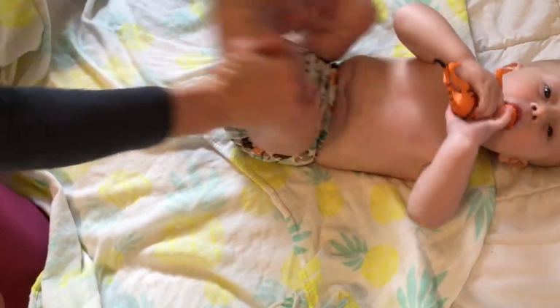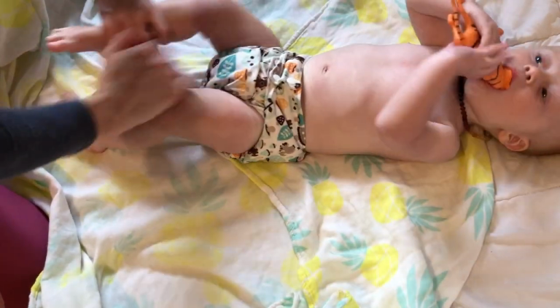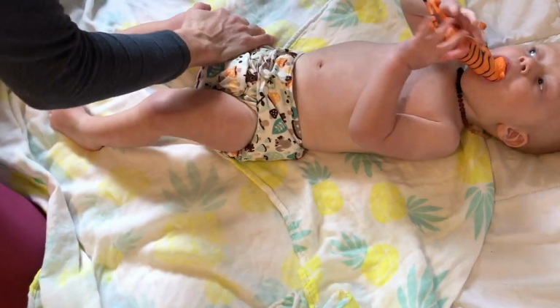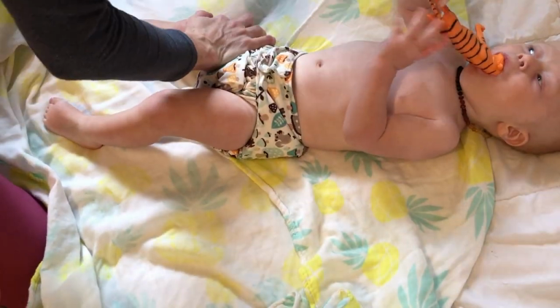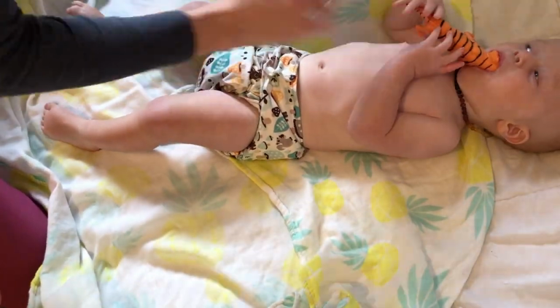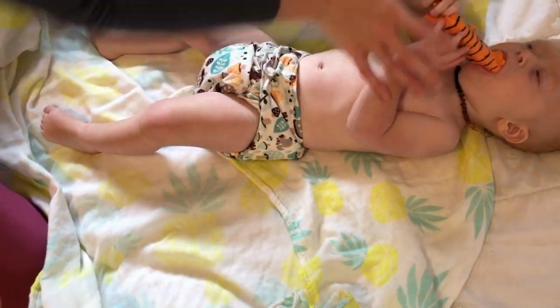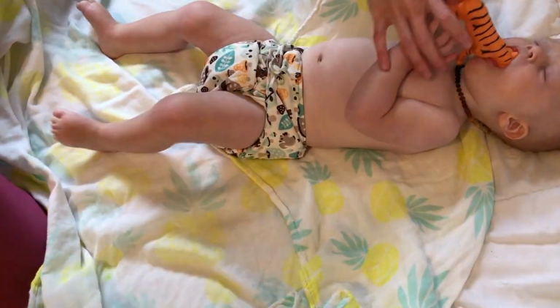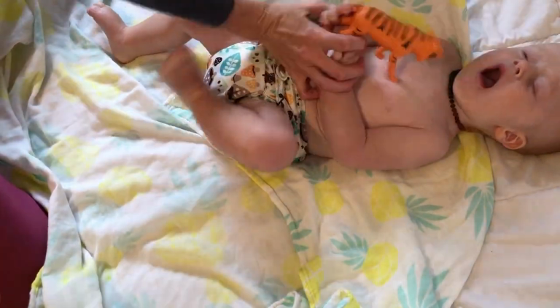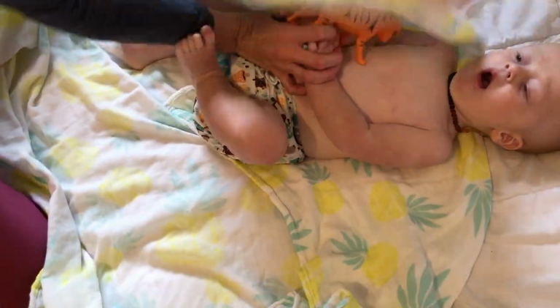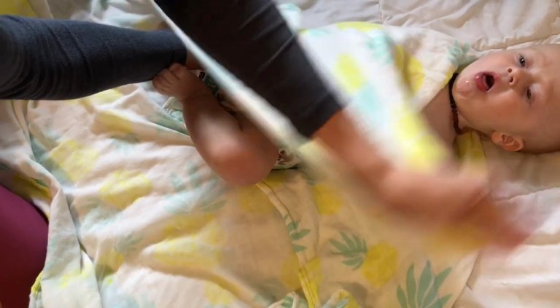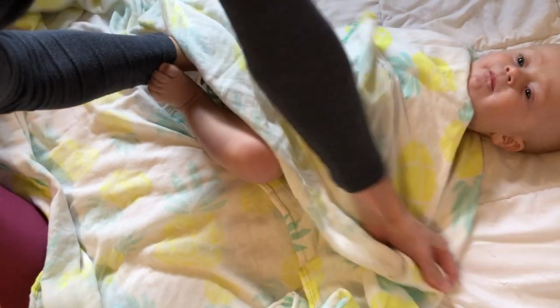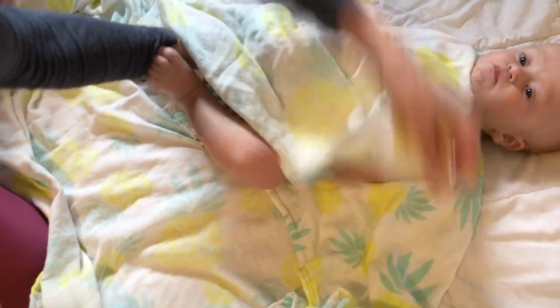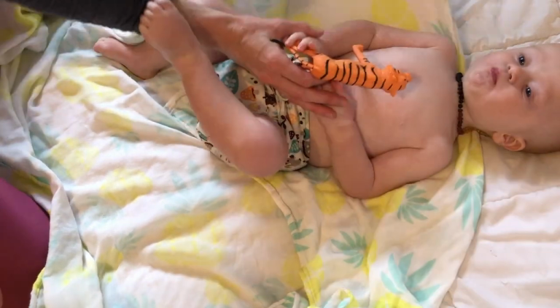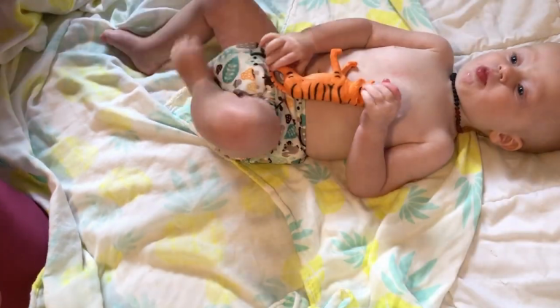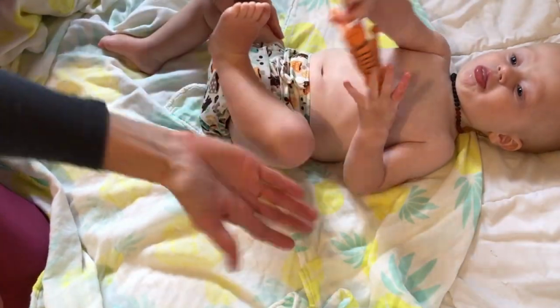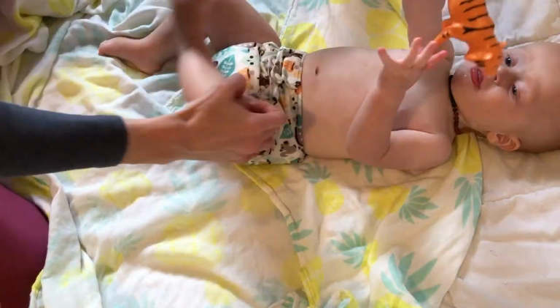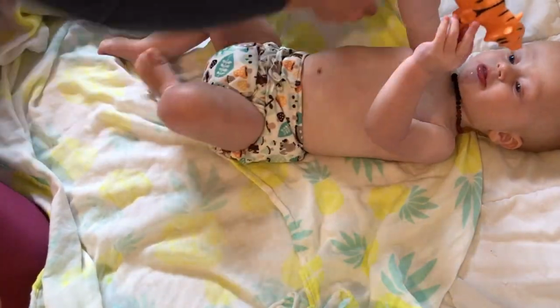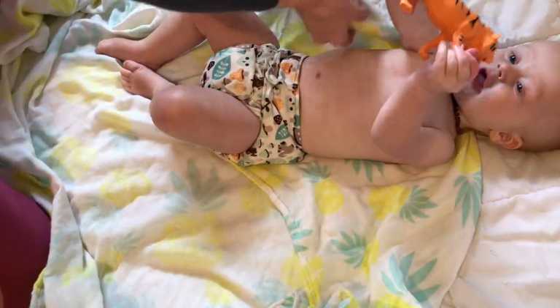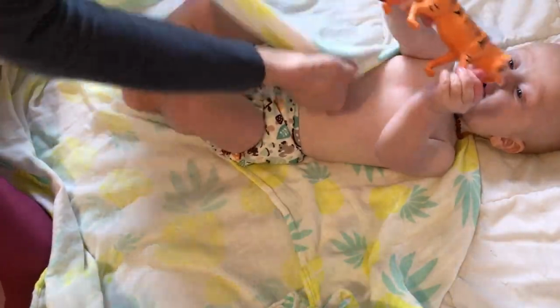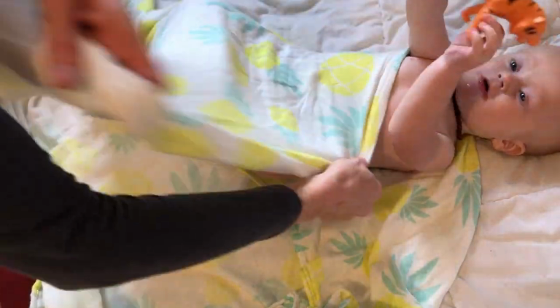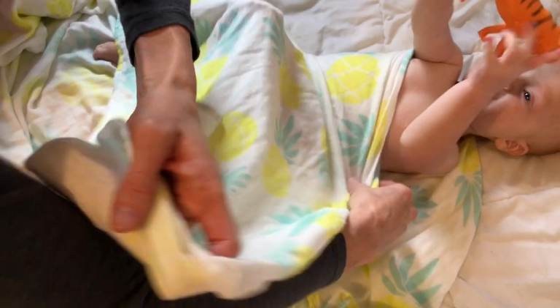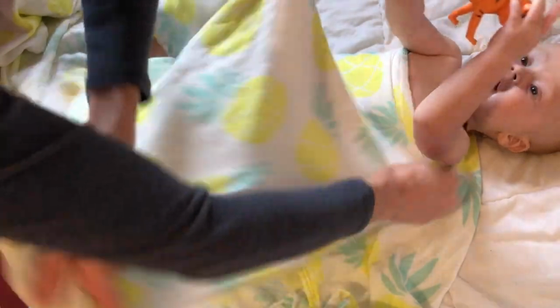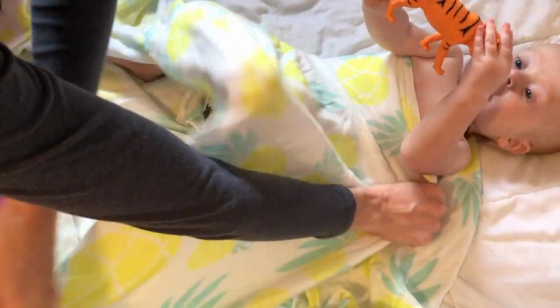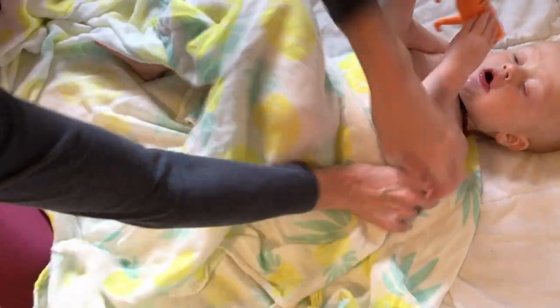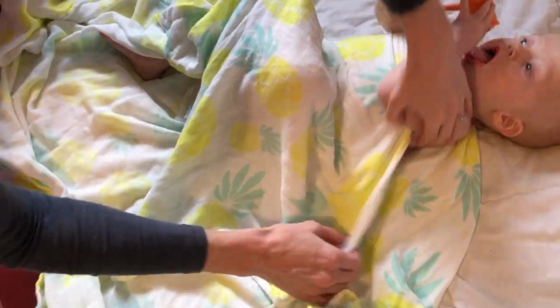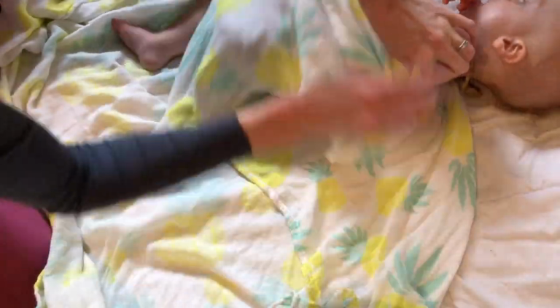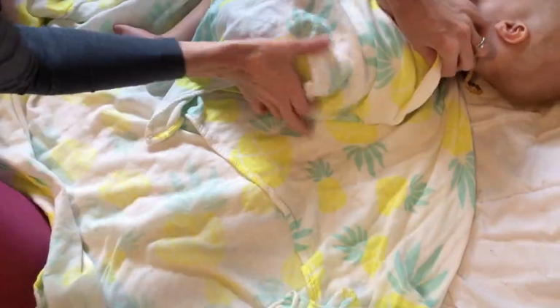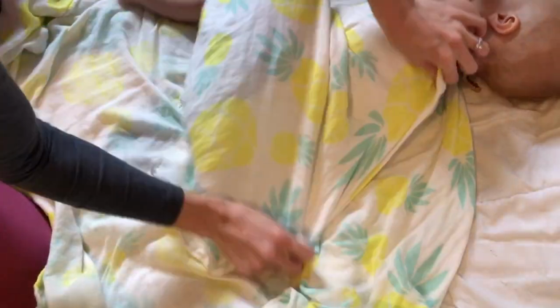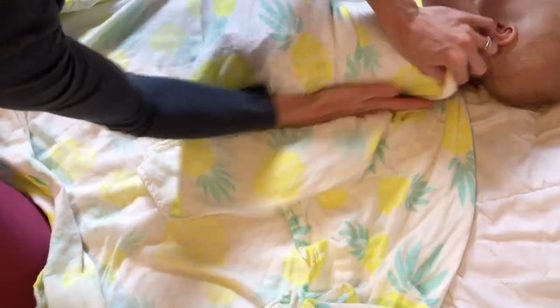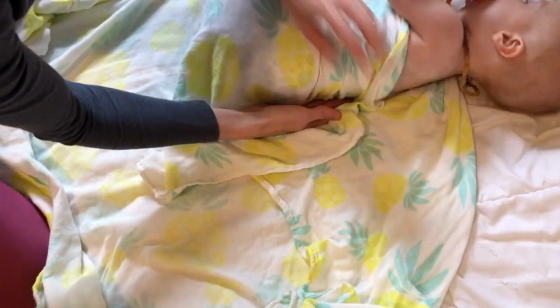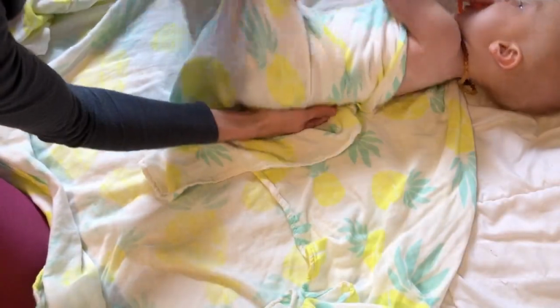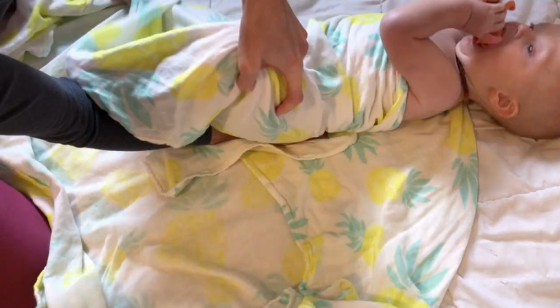For a newborn, what you would do is take this corner, put the little hands here, and wrap their shoulders. But since Charlie's nine months, what I do with him is just put it under his little armpits and then tuck it behind him.